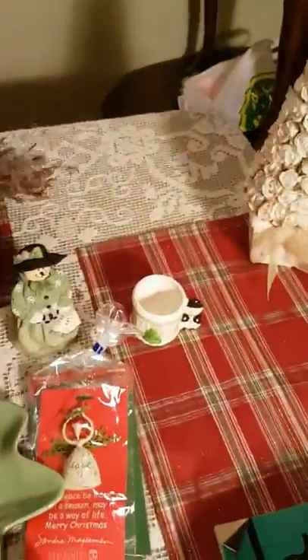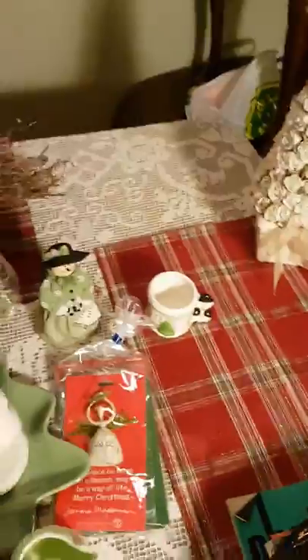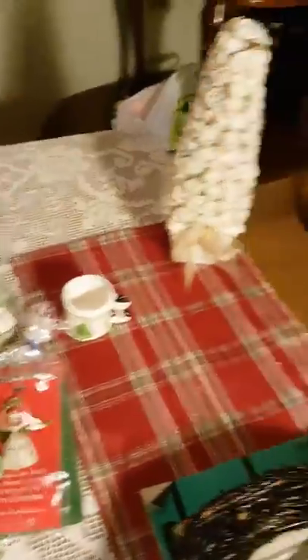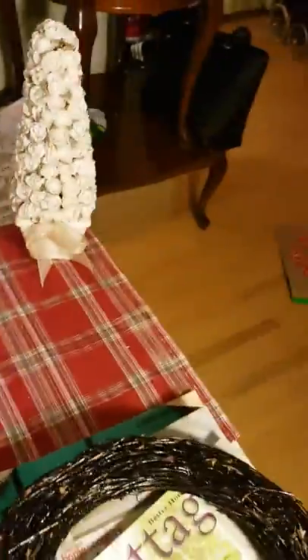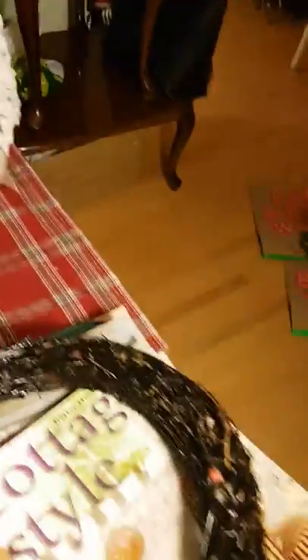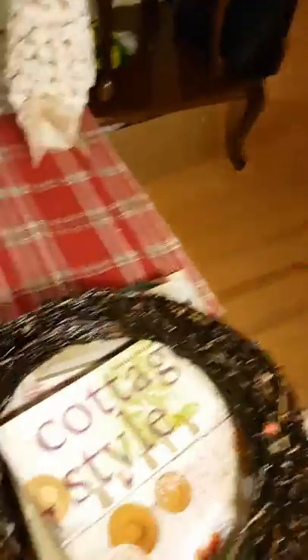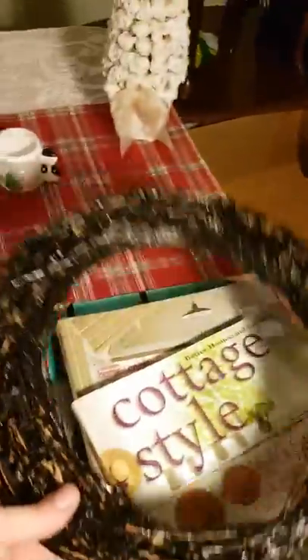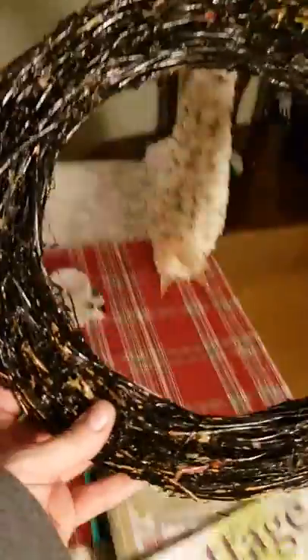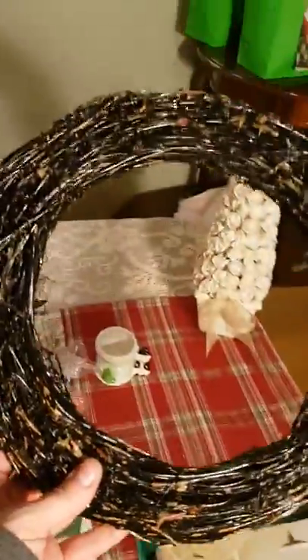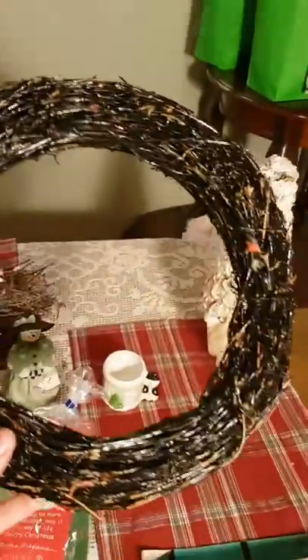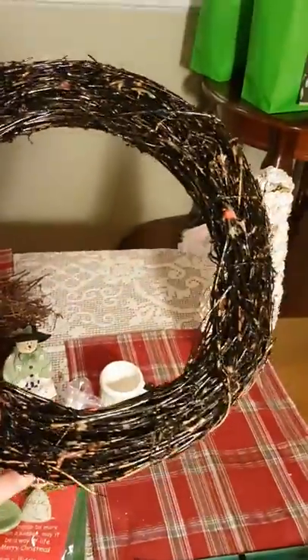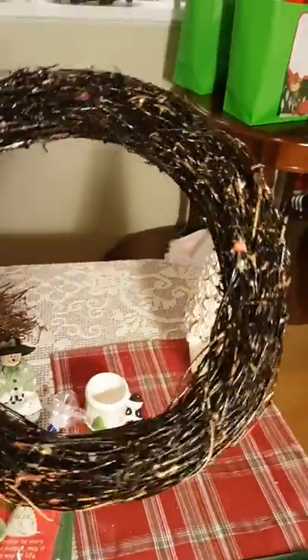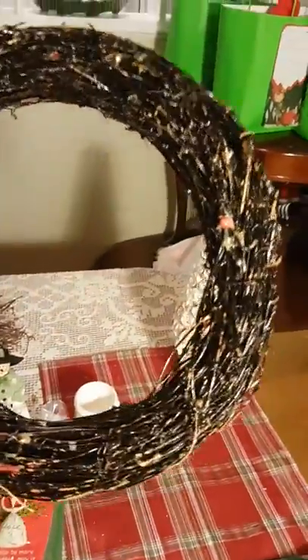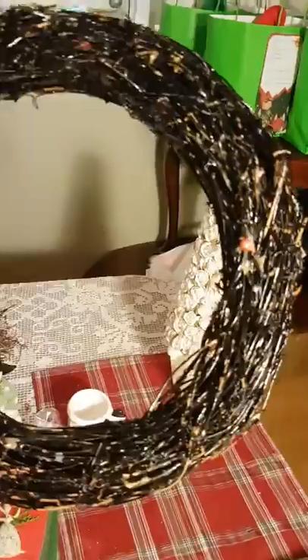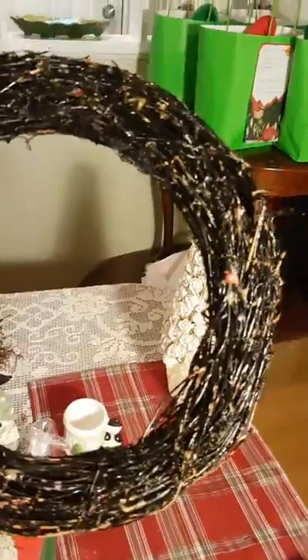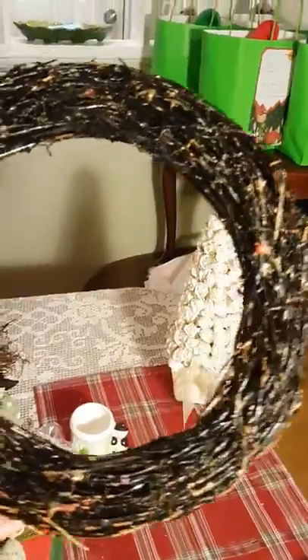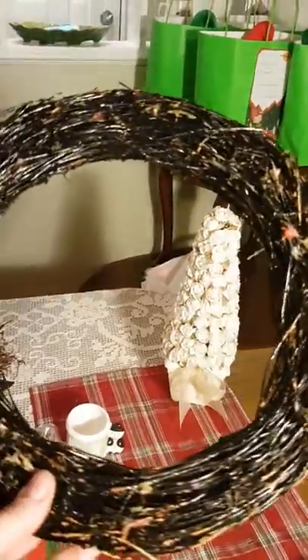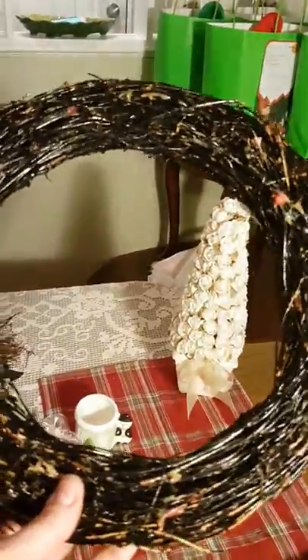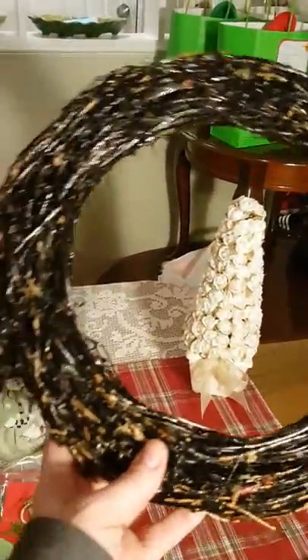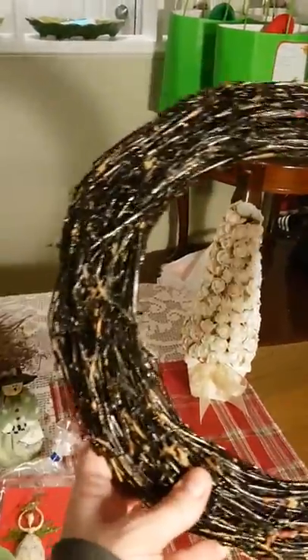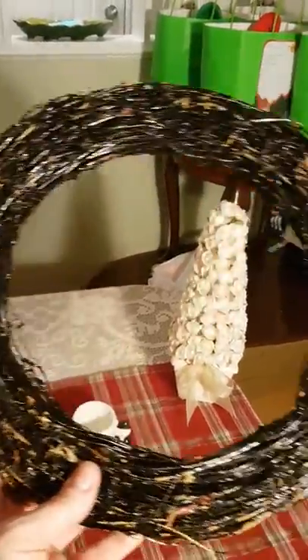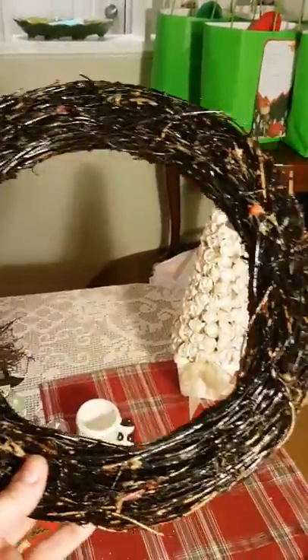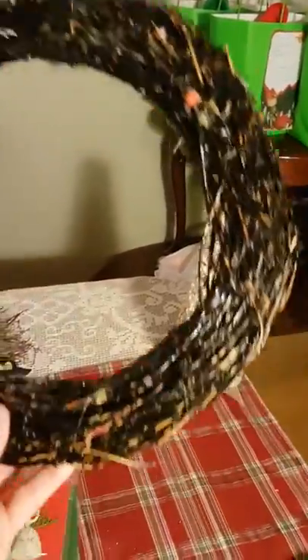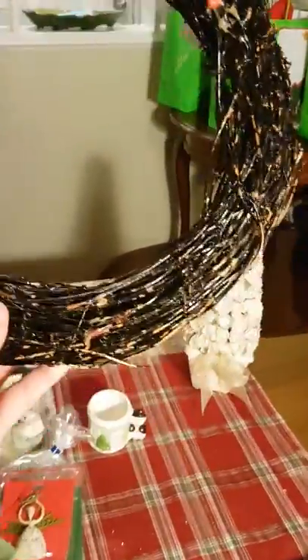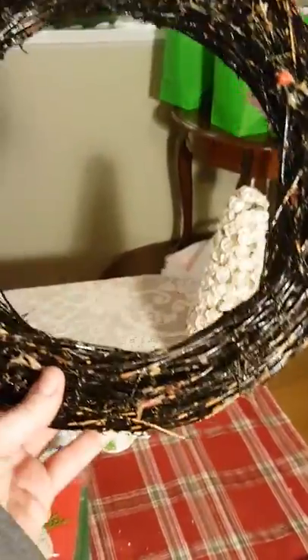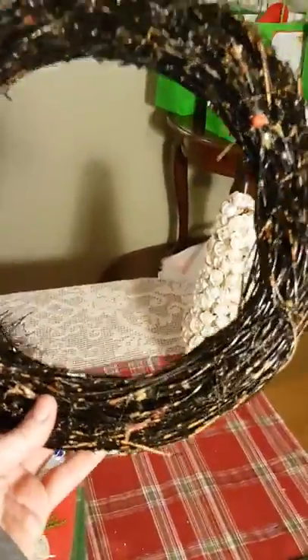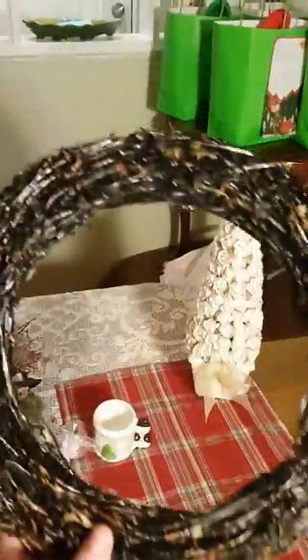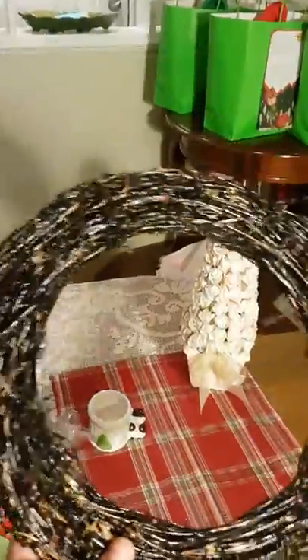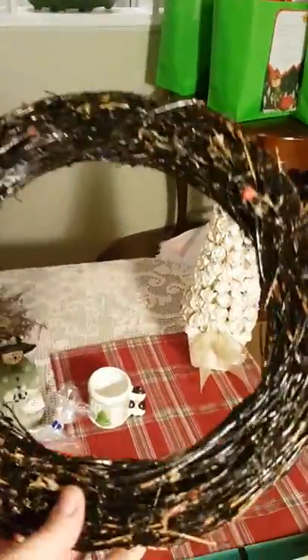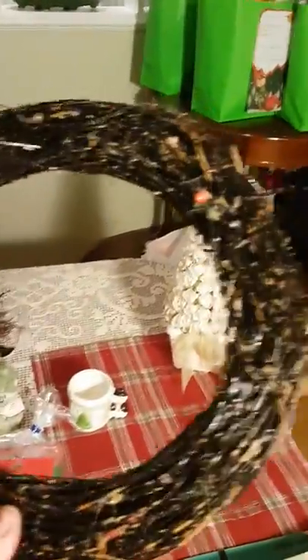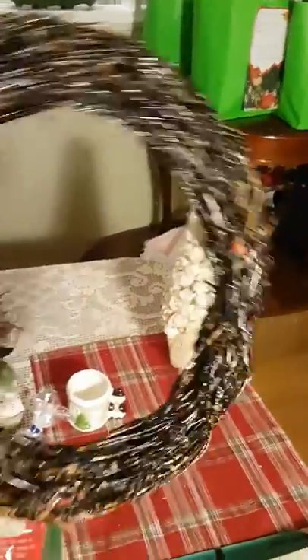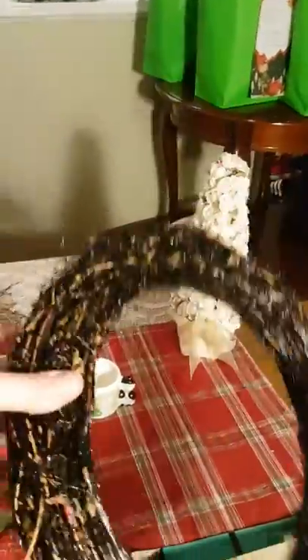That was $3.25. This one I also got in Guelph — it's just plain black, it looks like somebody pulled all the stuff off of it. I only paid 50 to 75 cents for it, and I thought I've got a lot of stuff I could glue on that.